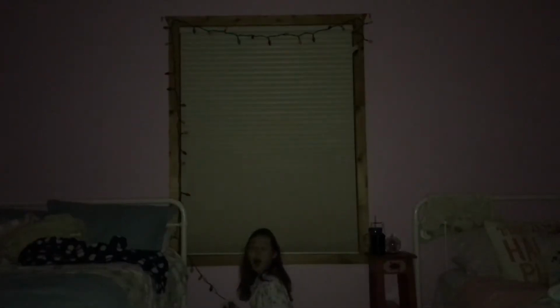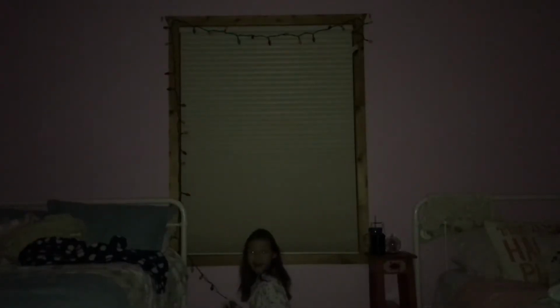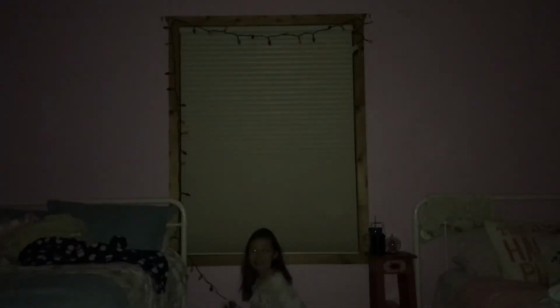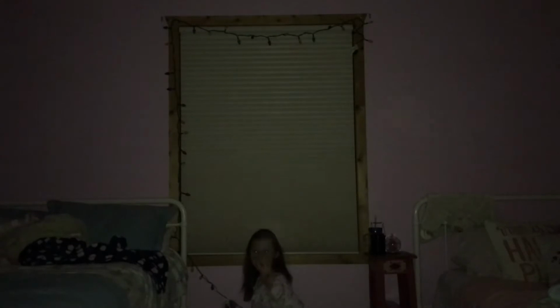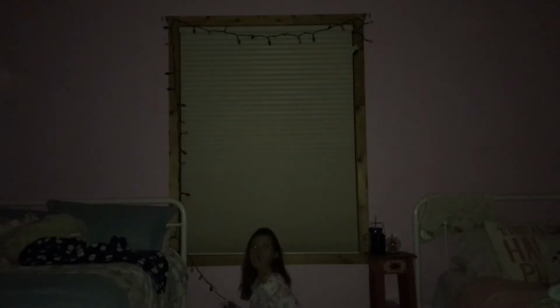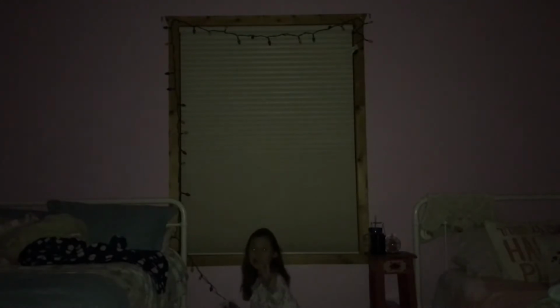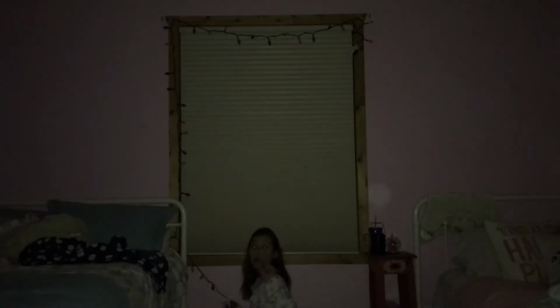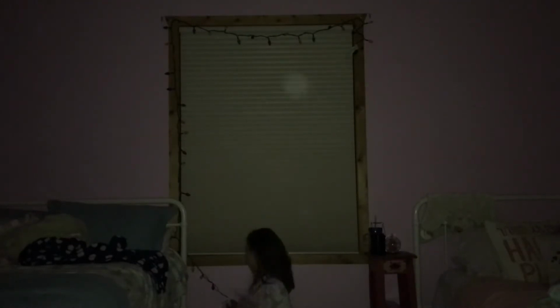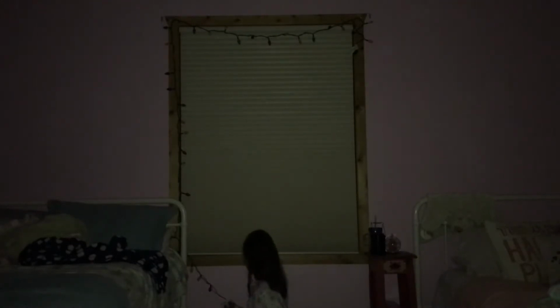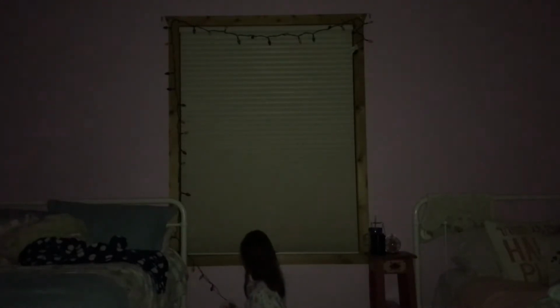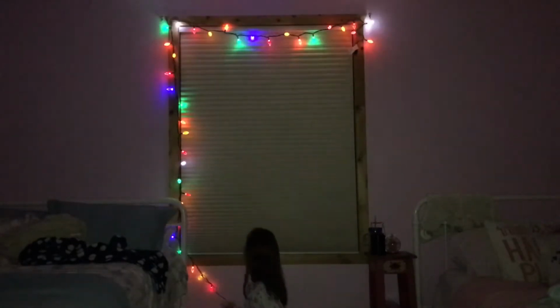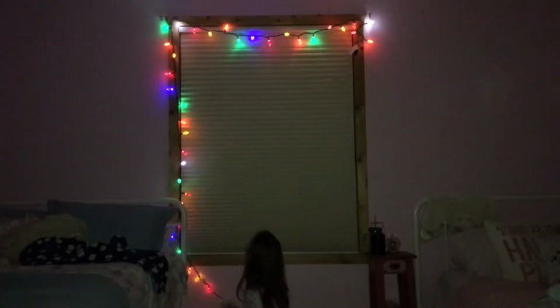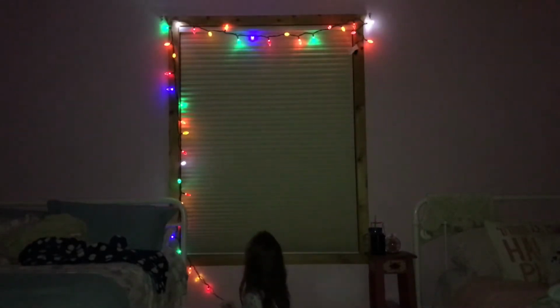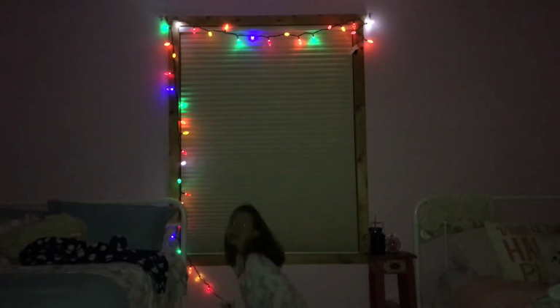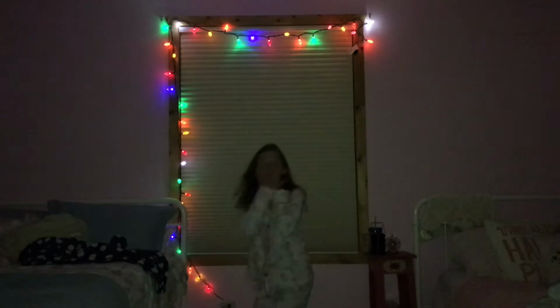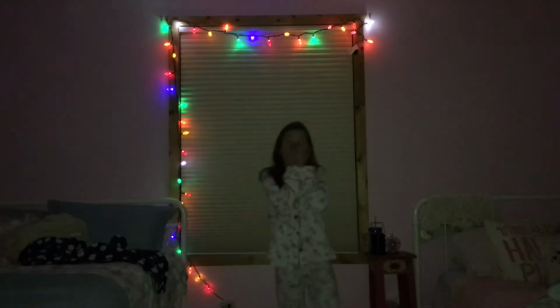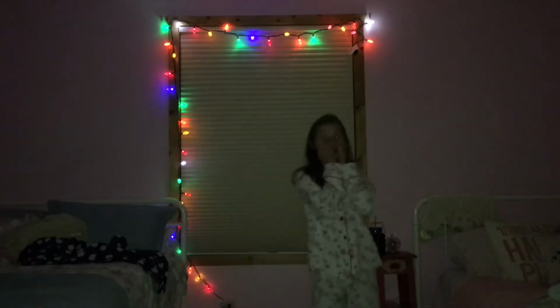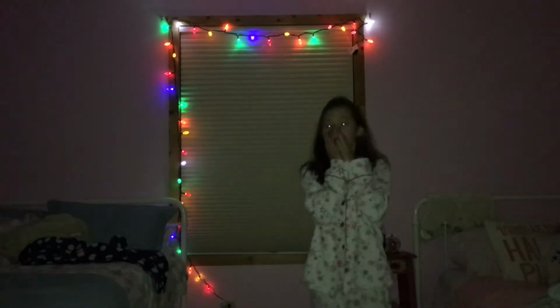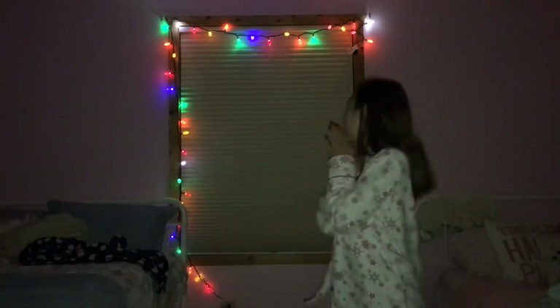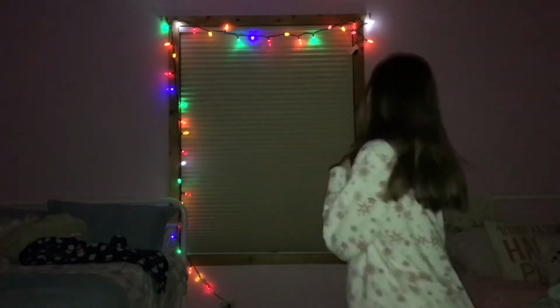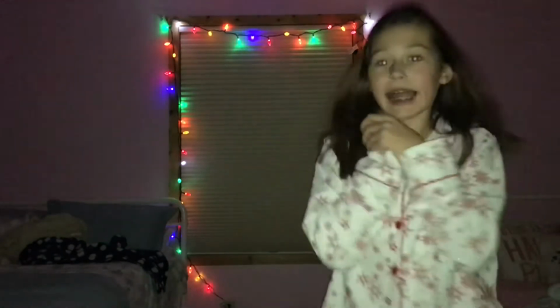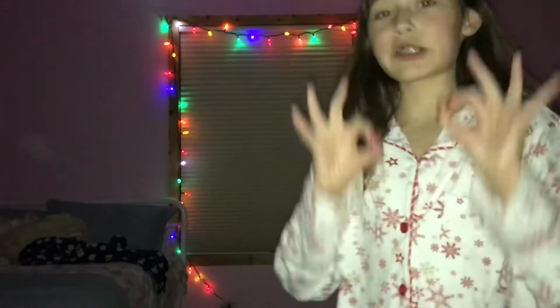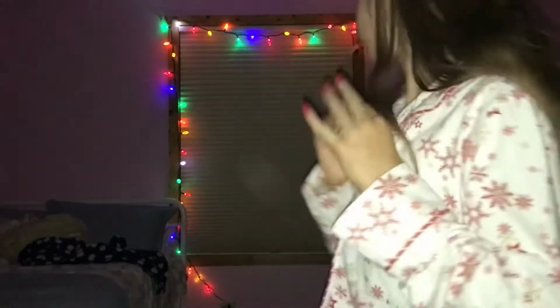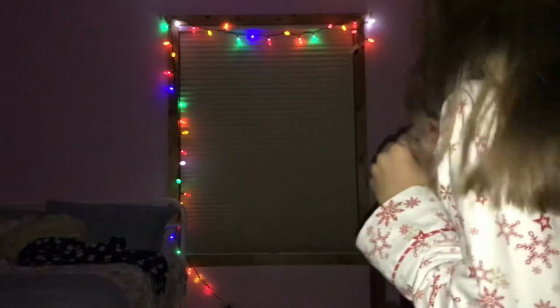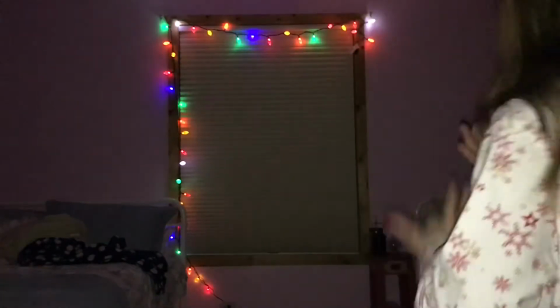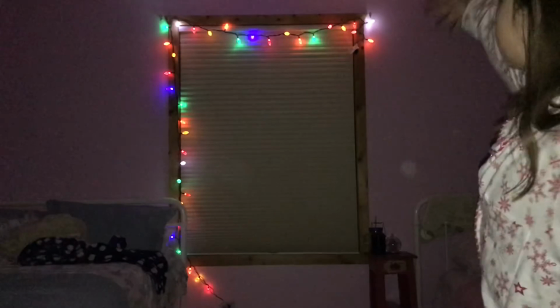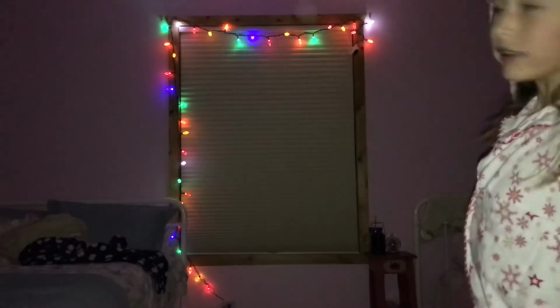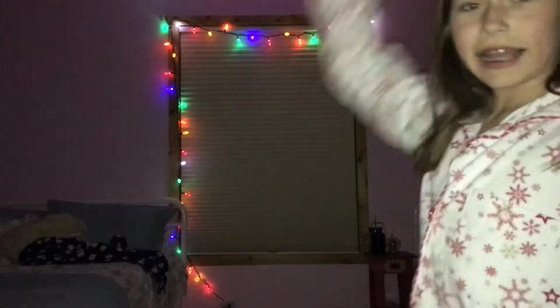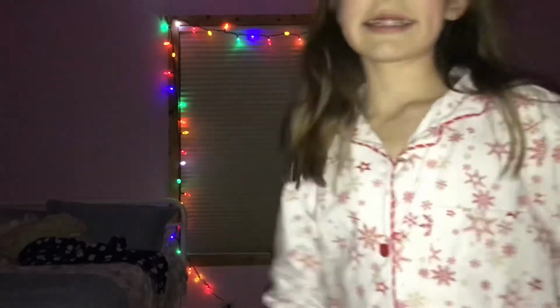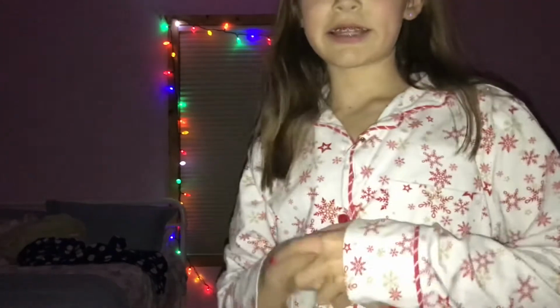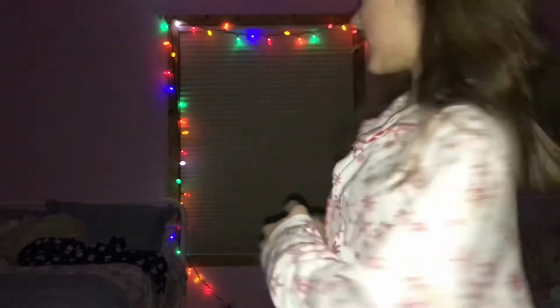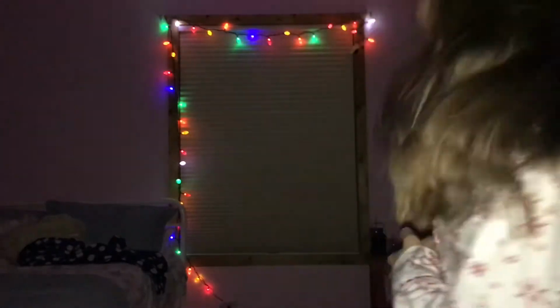Okay guys, 3, 2, 1. It's so pretty. Oh my gosh, it looks magnificent. So yeah, those are the Christmas lights in my bedroom.